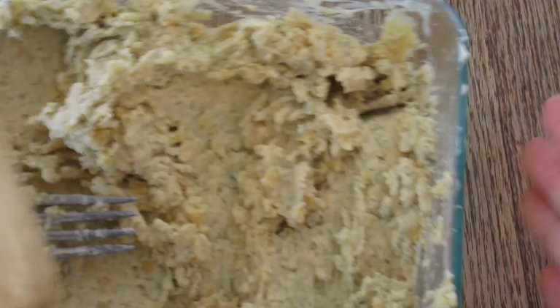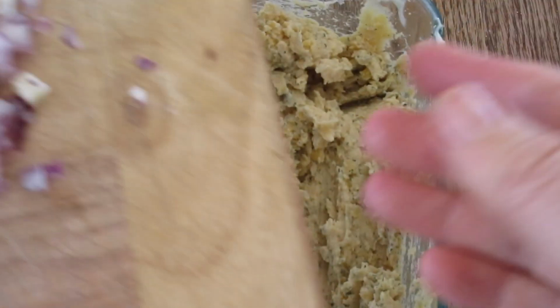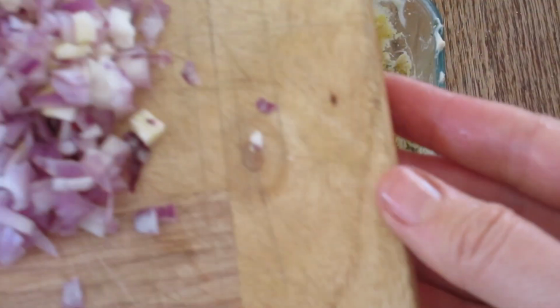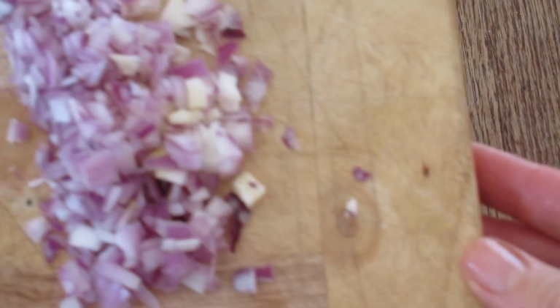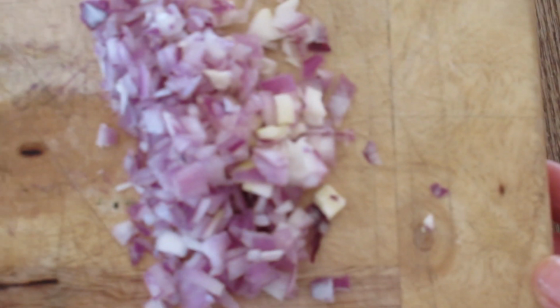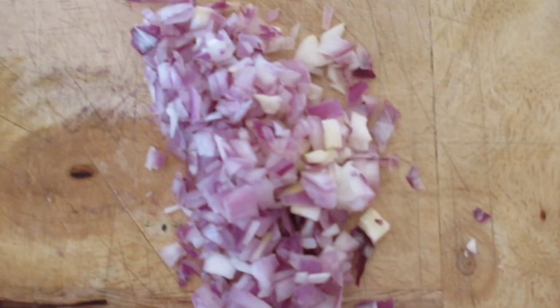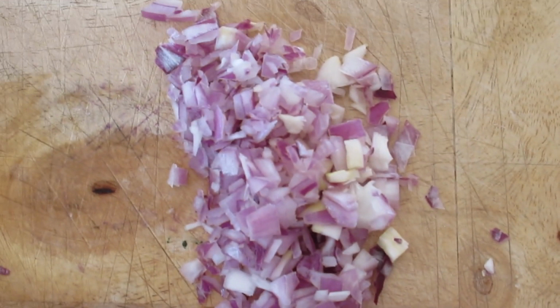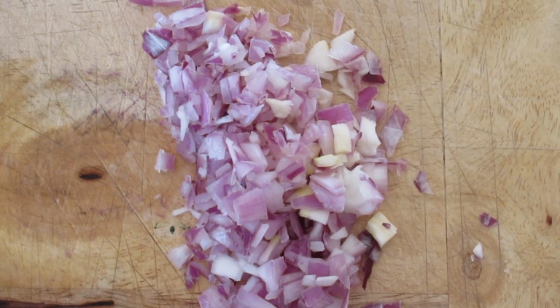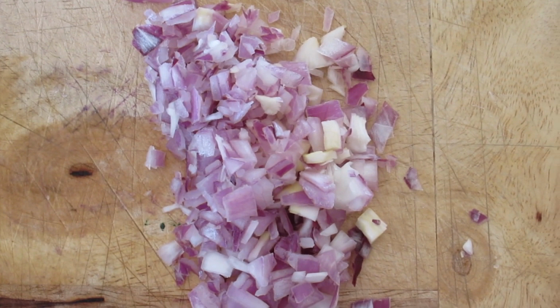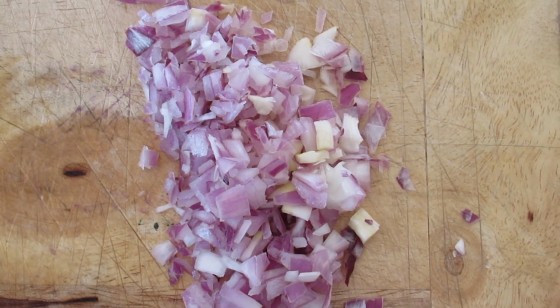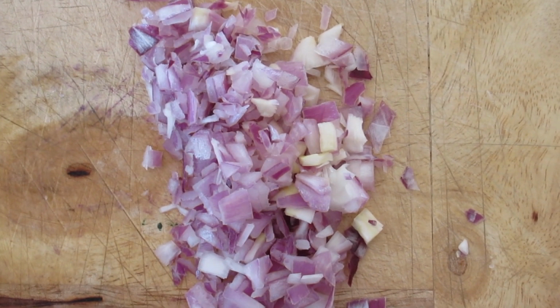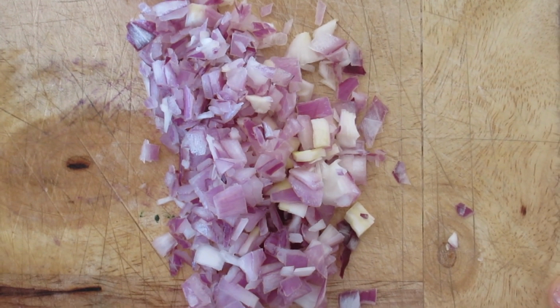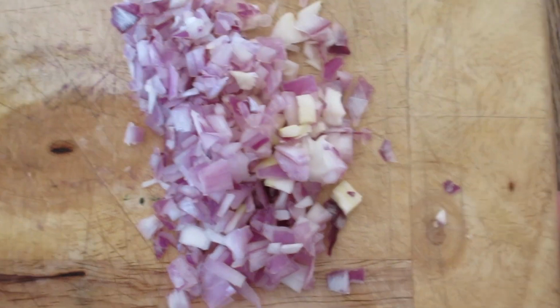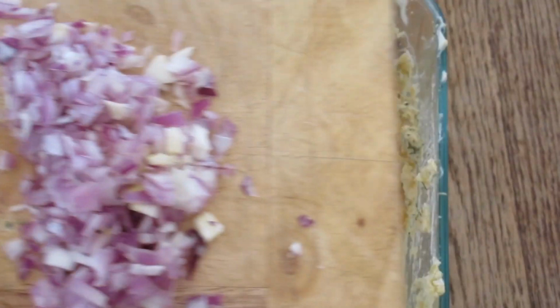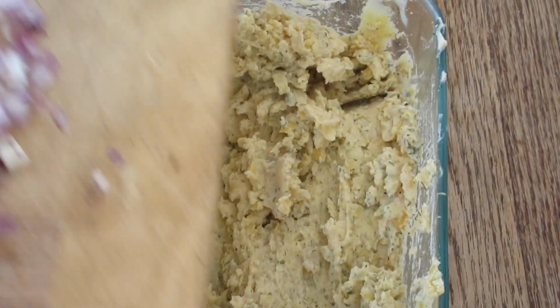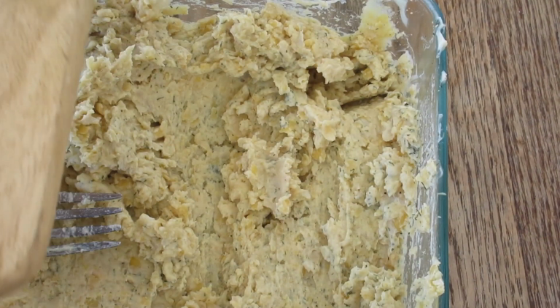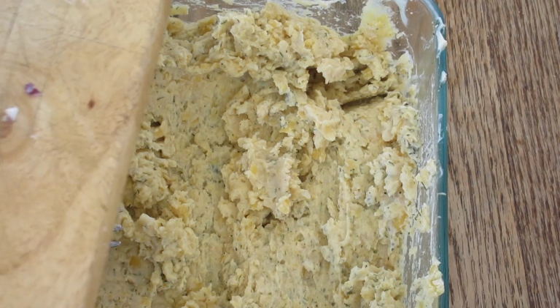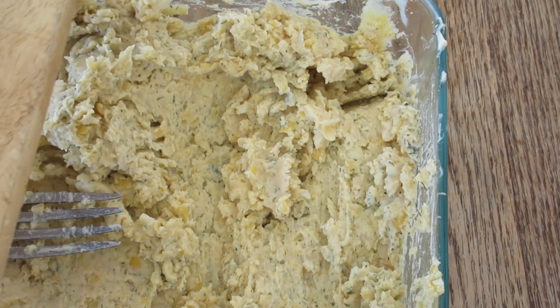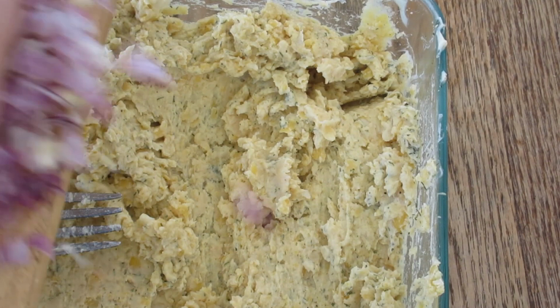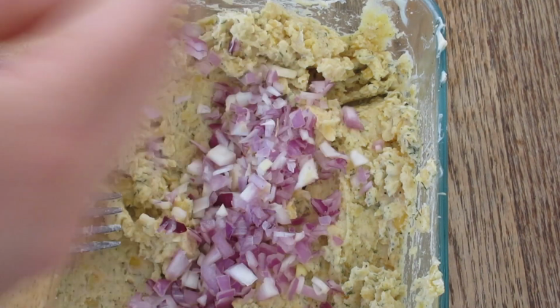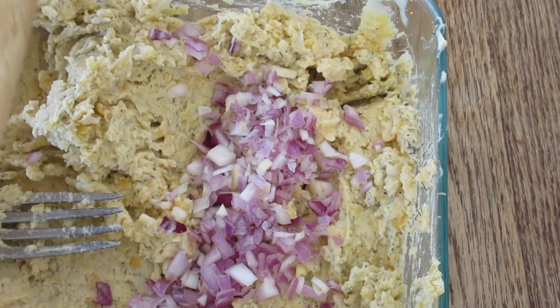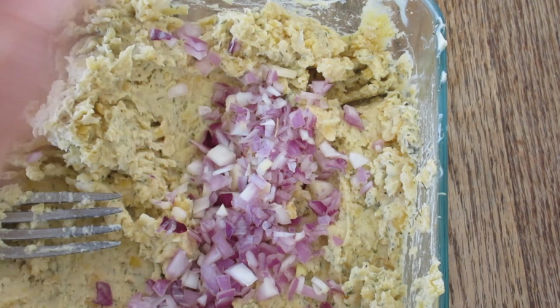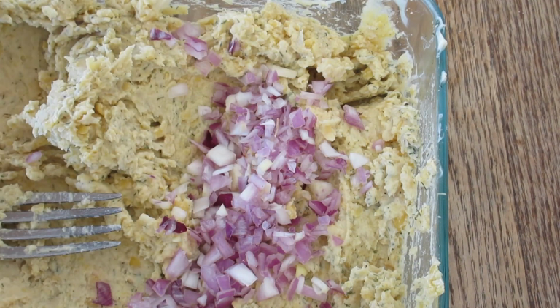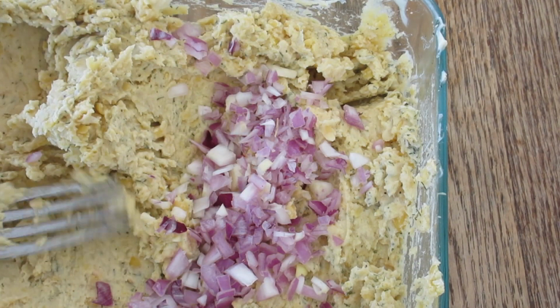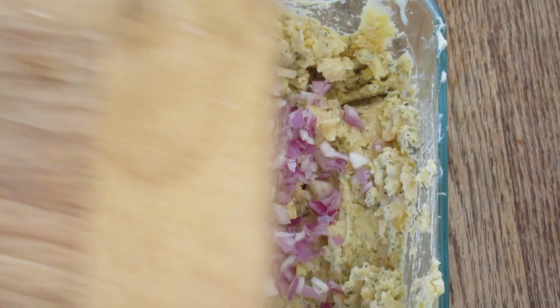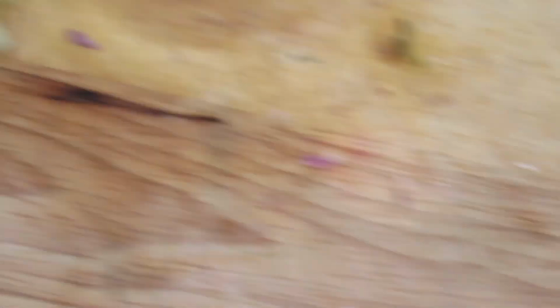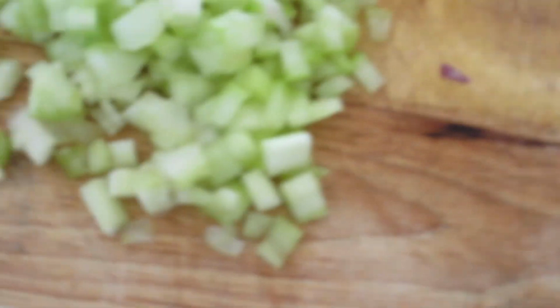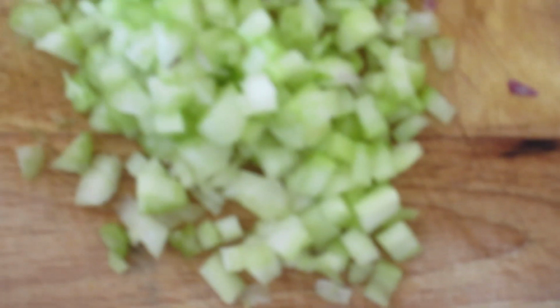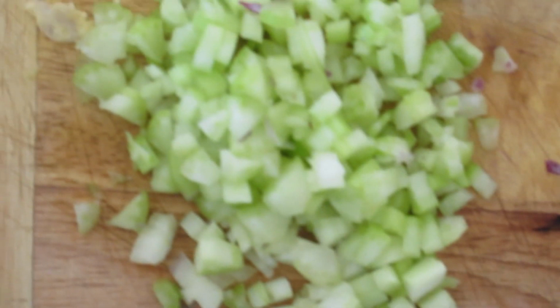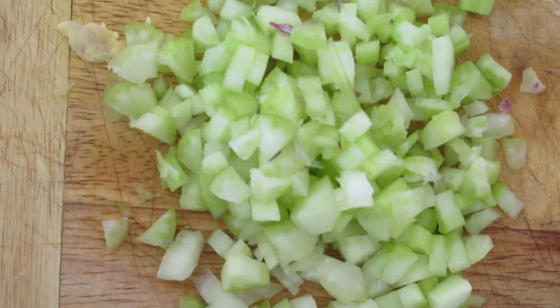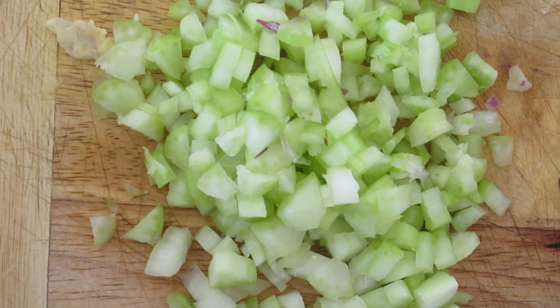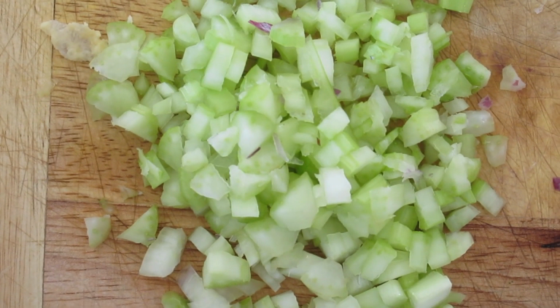Let the flavors hang out together. And then to add a little bit of crunch and a little bit more flavor, add in the red onion and some celery.